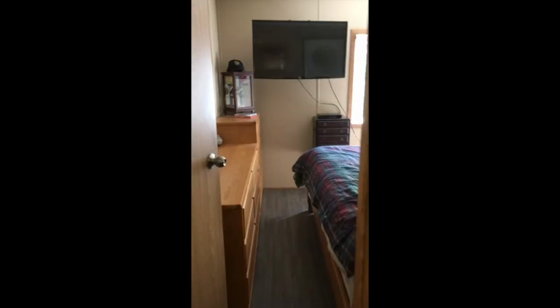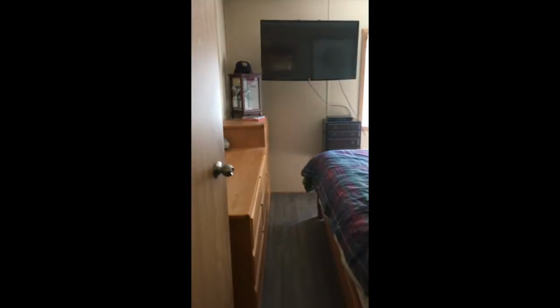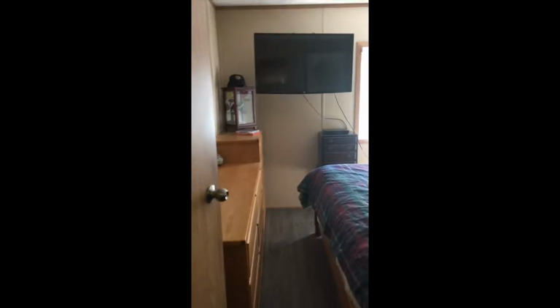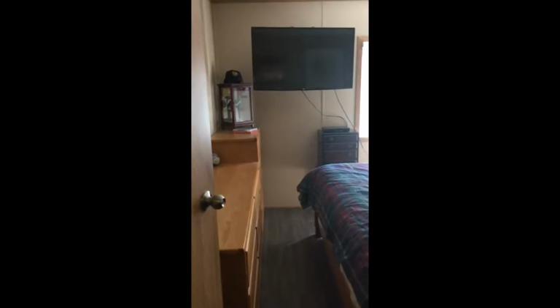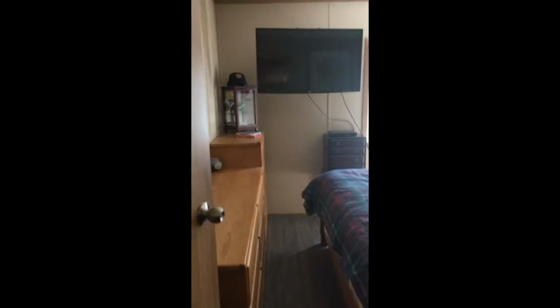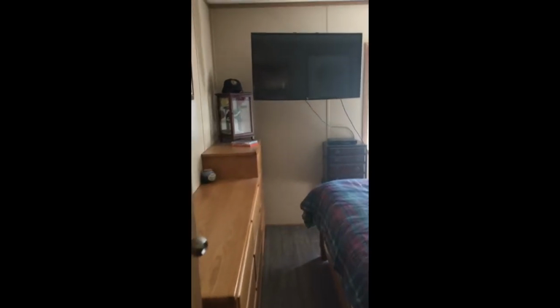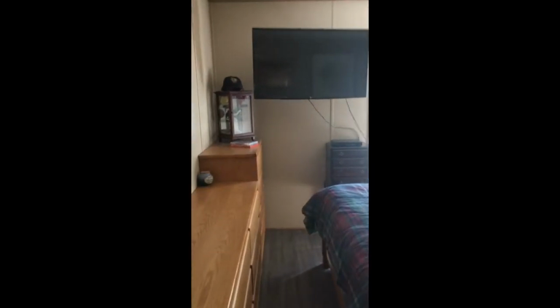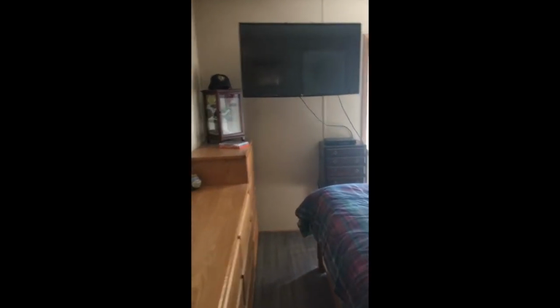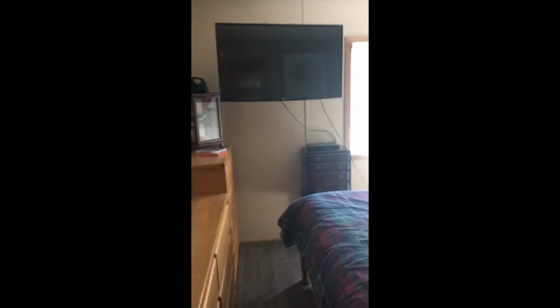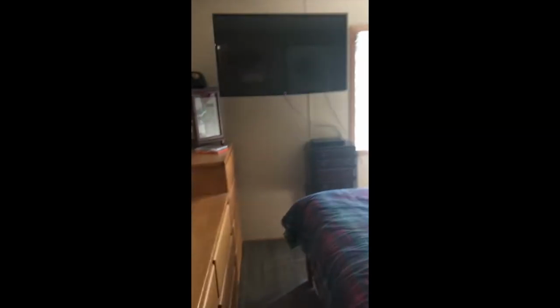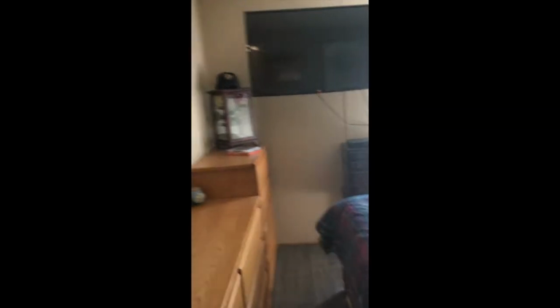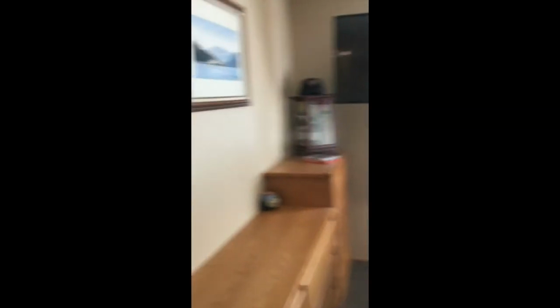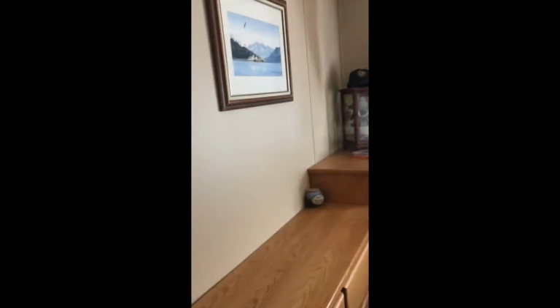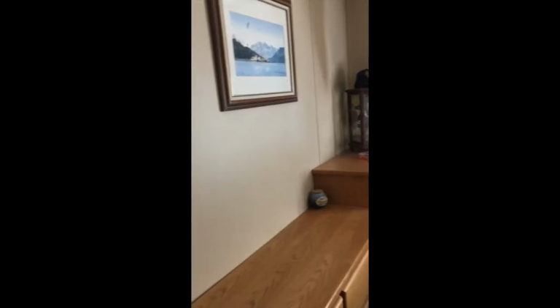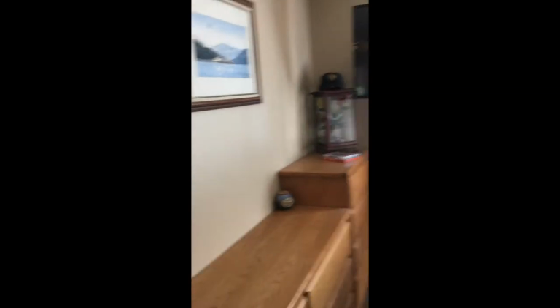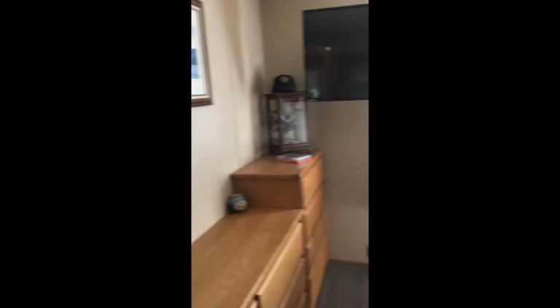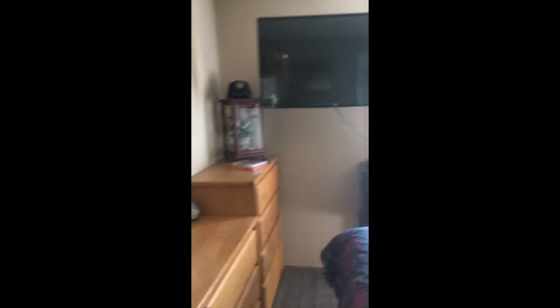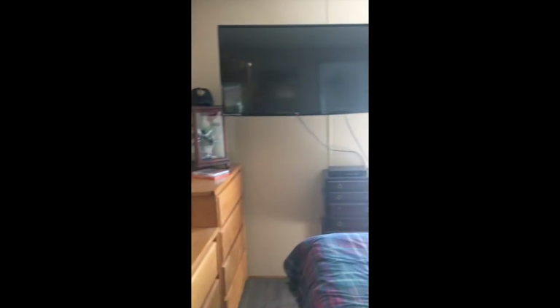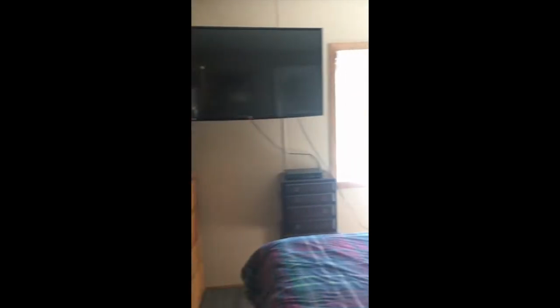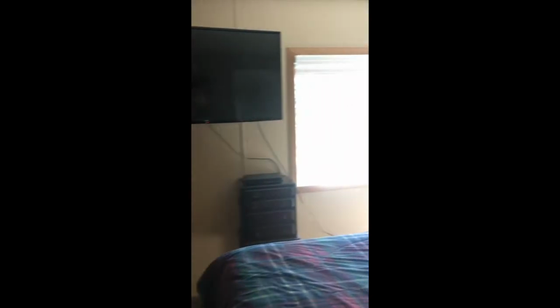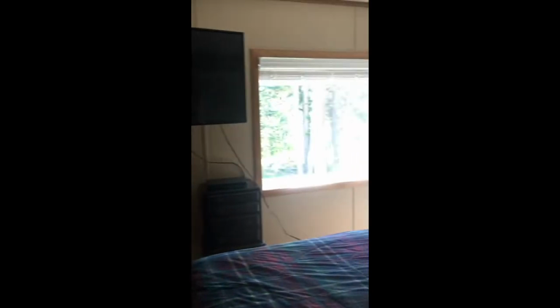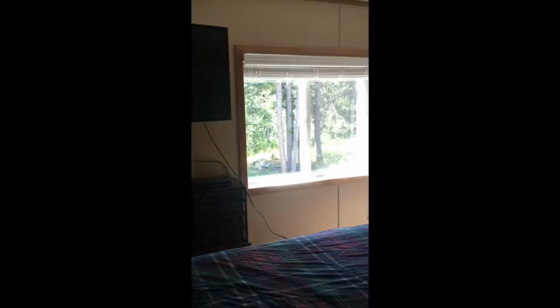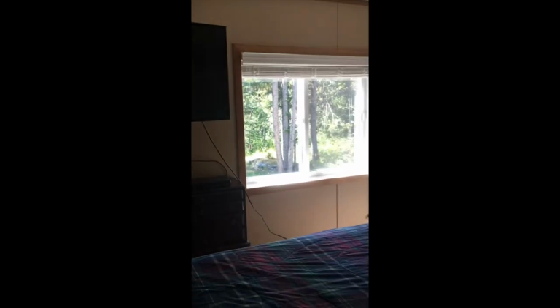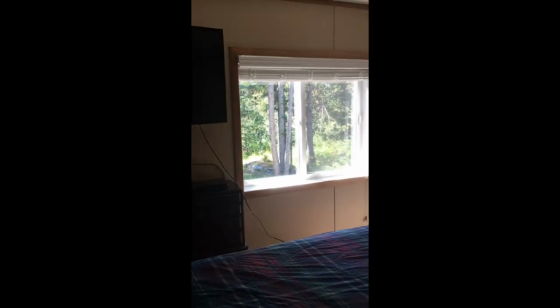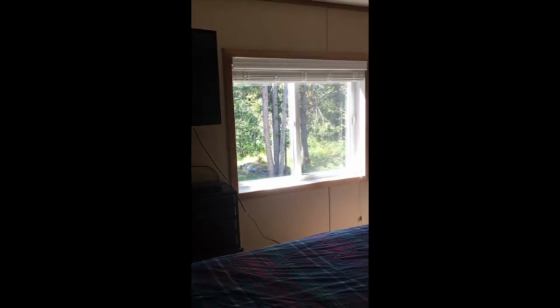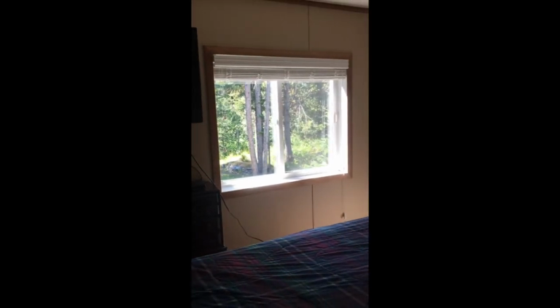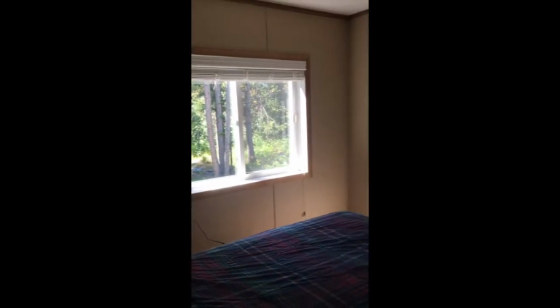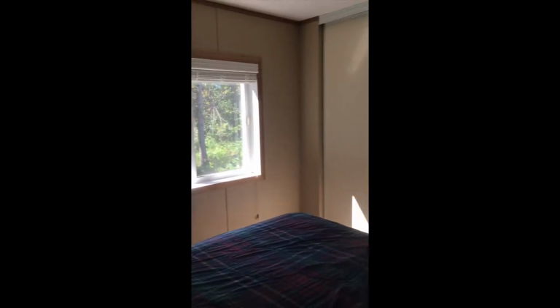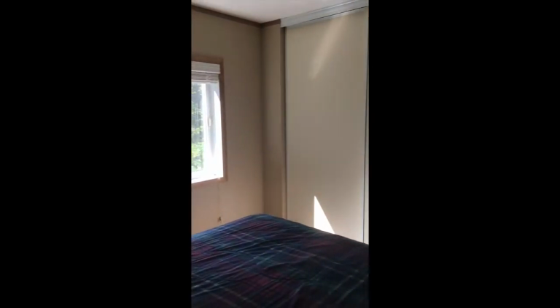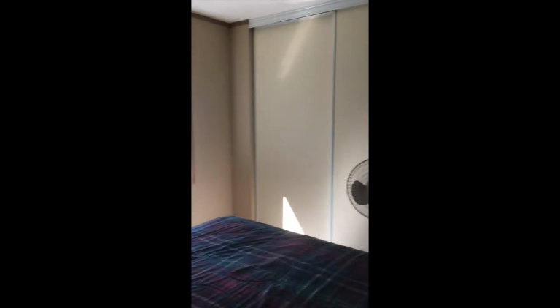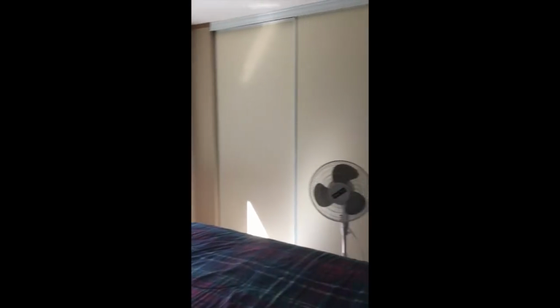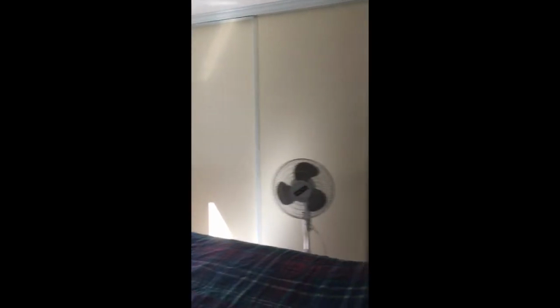And here we are into the master bedroom. Window out the back. Big closet.